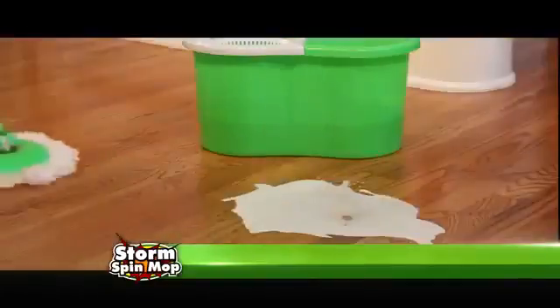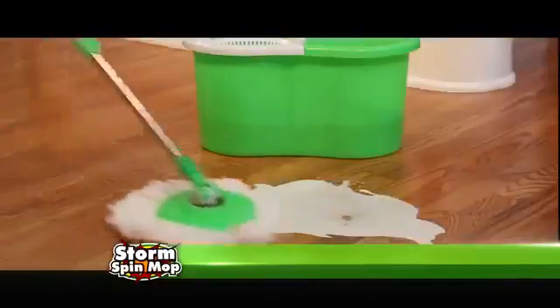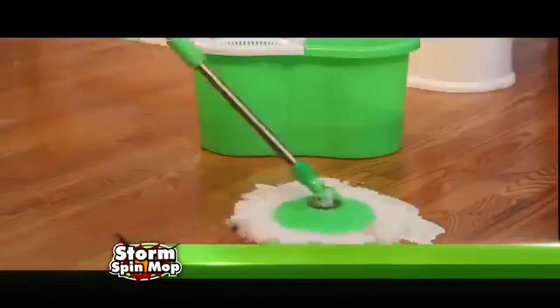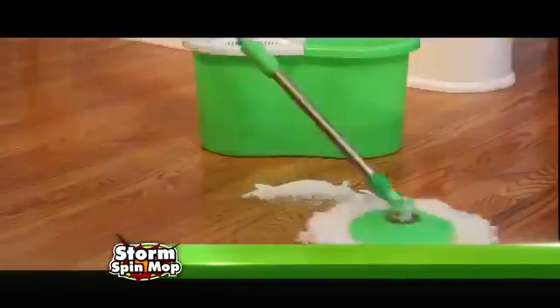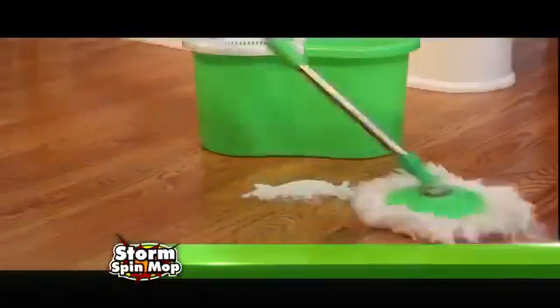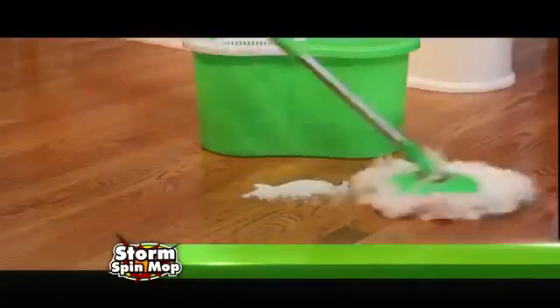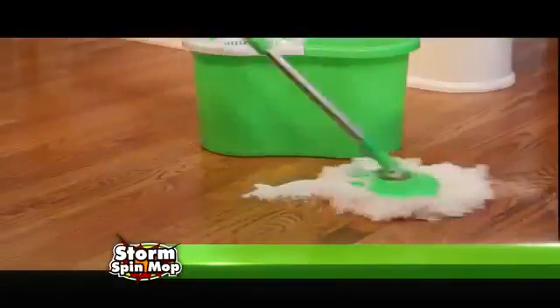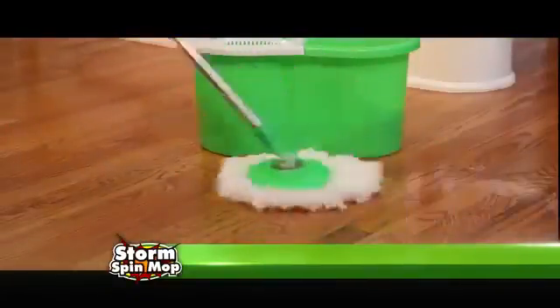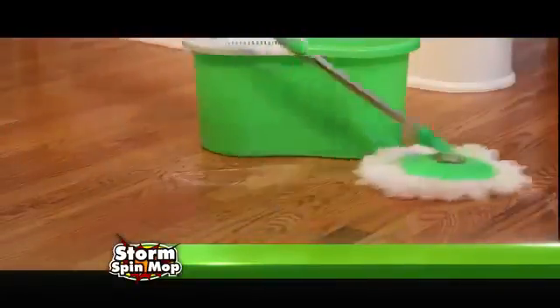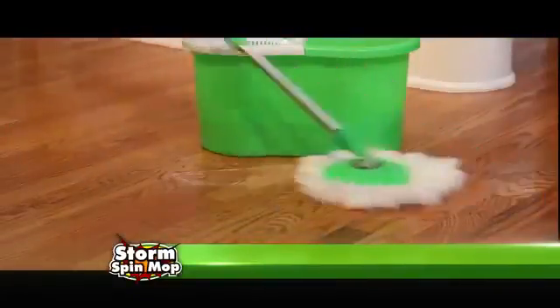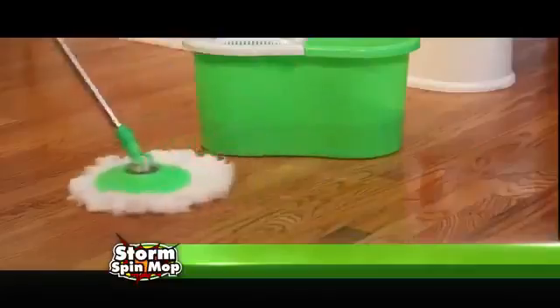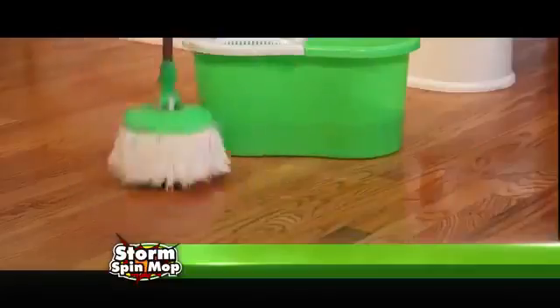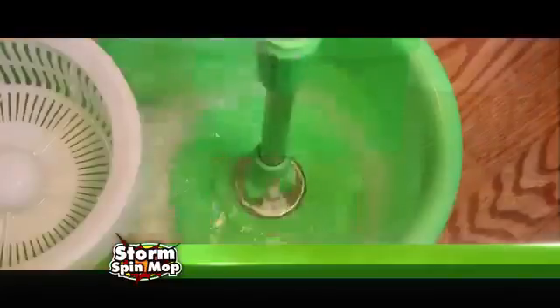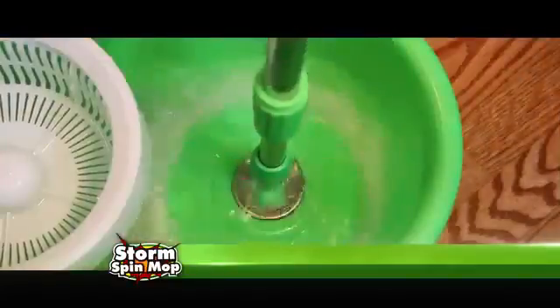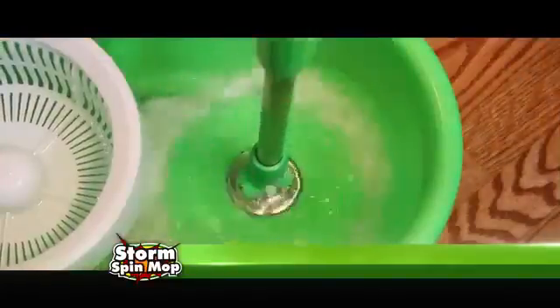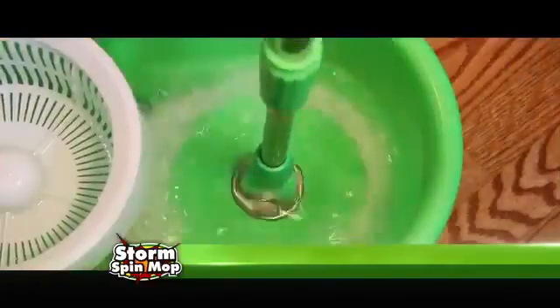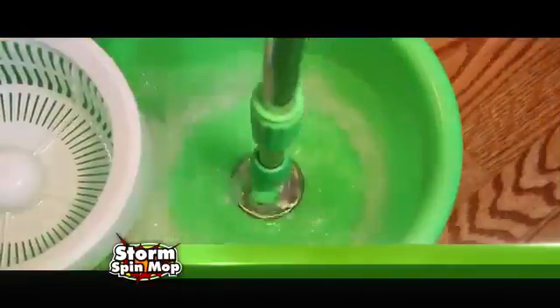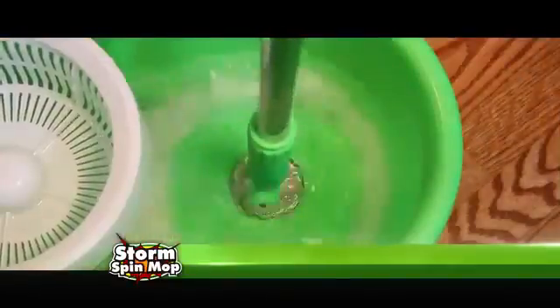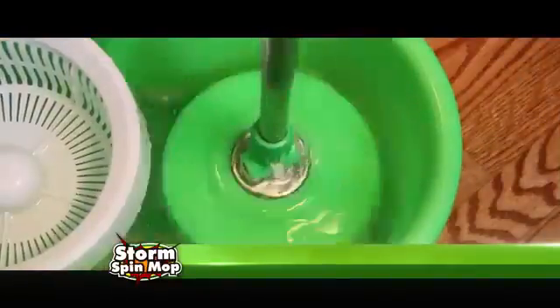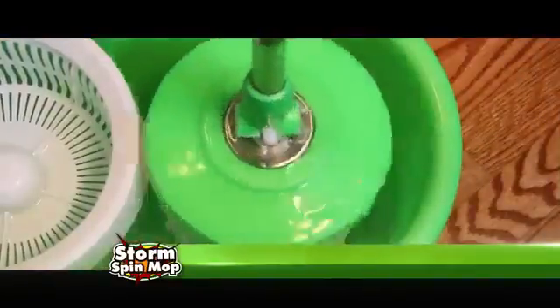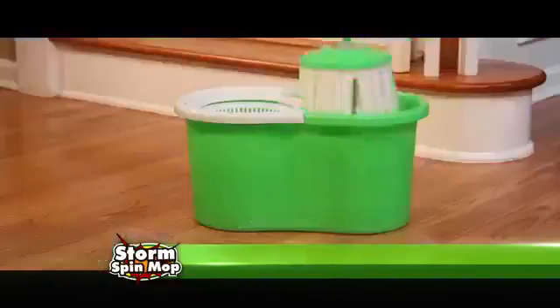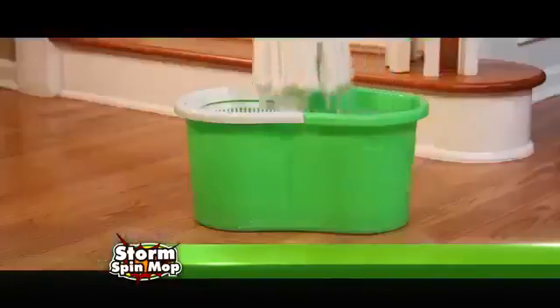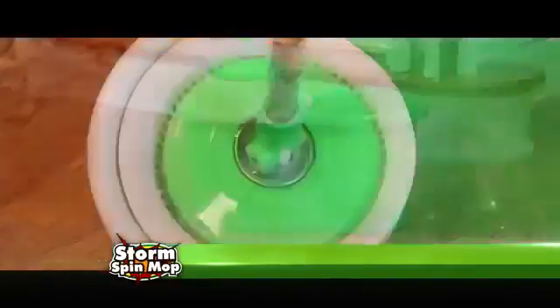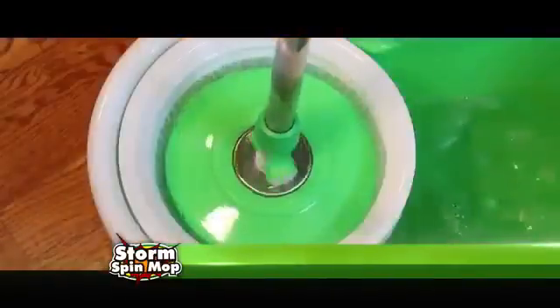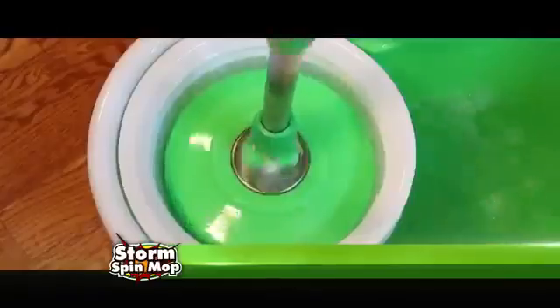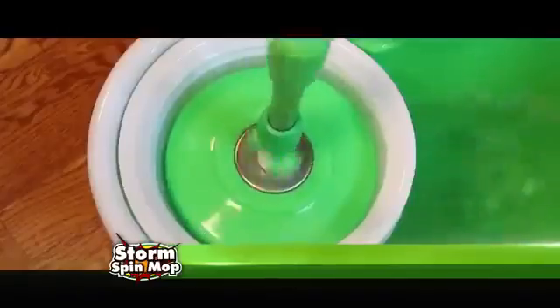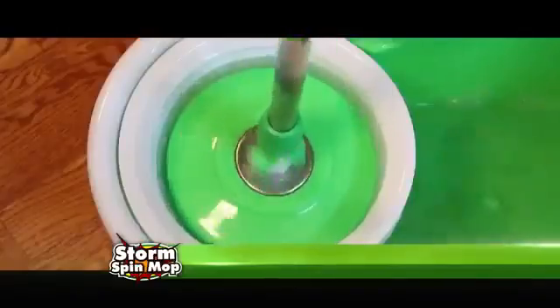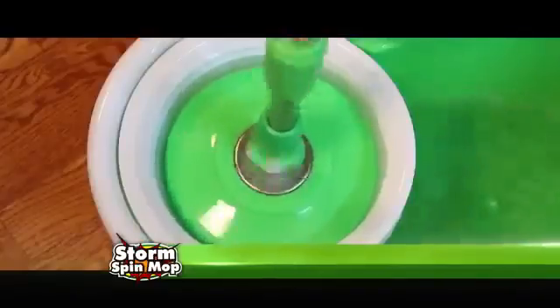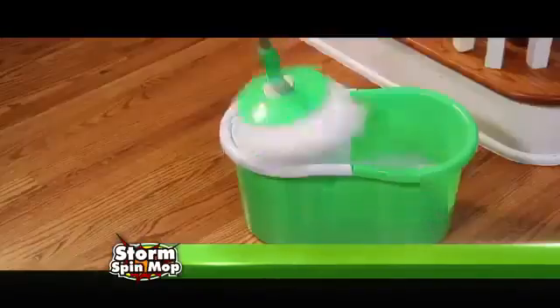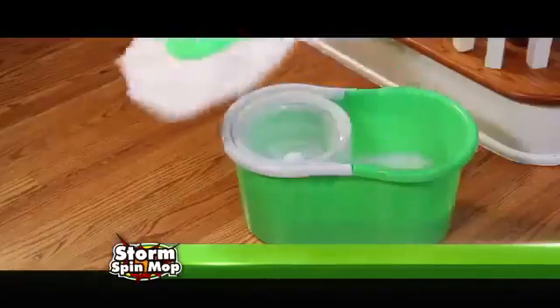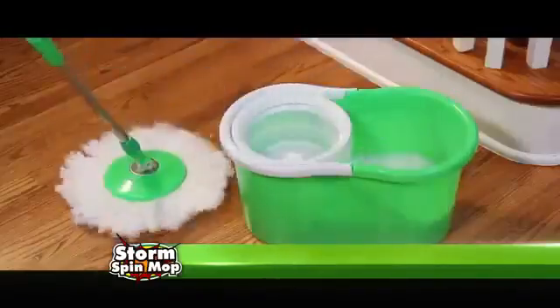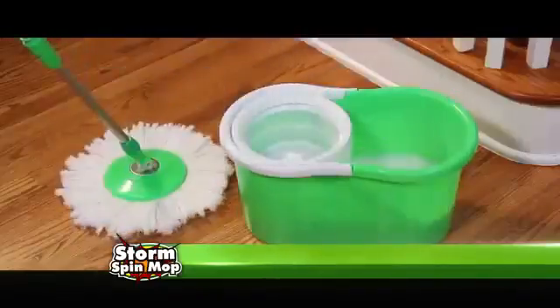Don't cry over spilled milk. Look at the Storm Spin Mop clean up that mess. The washing machine action gets your mop head super clean fast with no hands. Just spin it dry and now you're ready to tackle the next job.